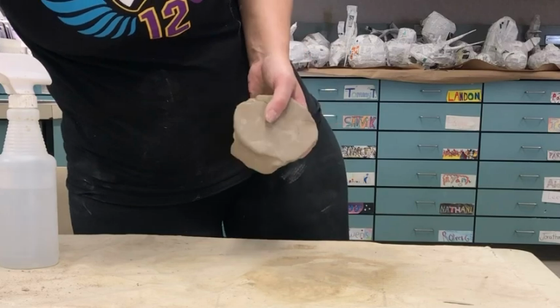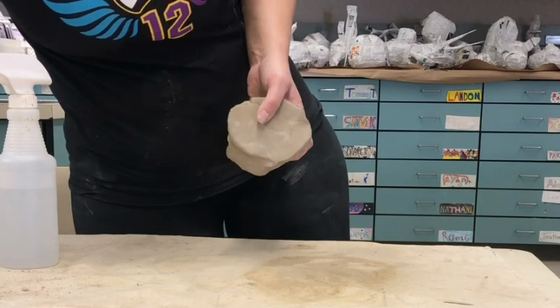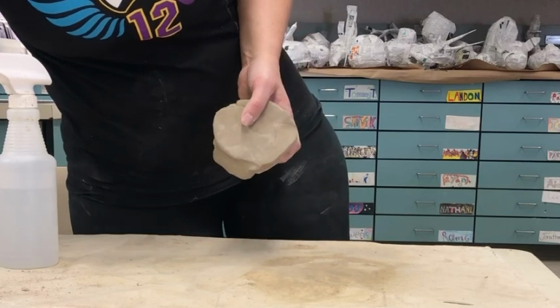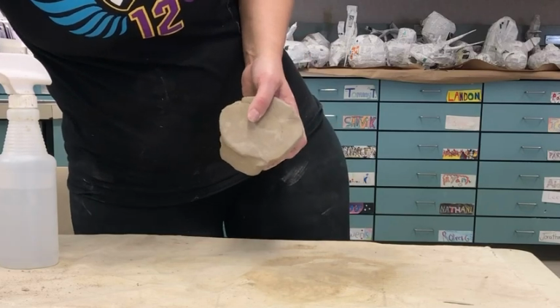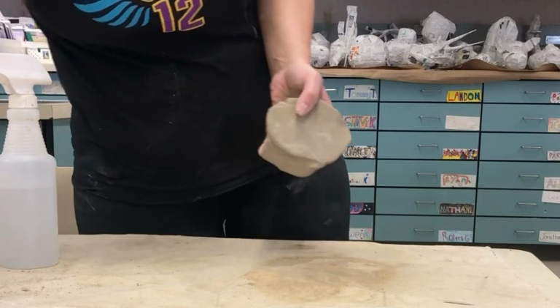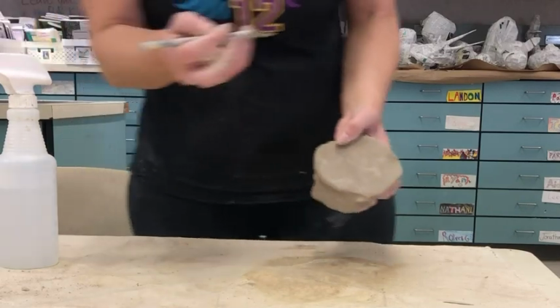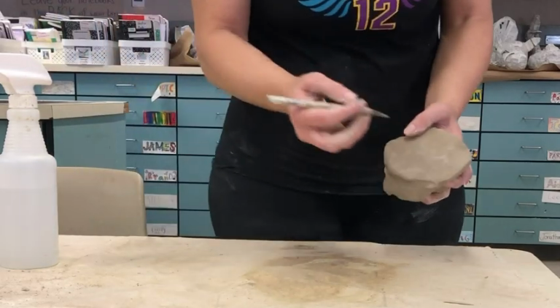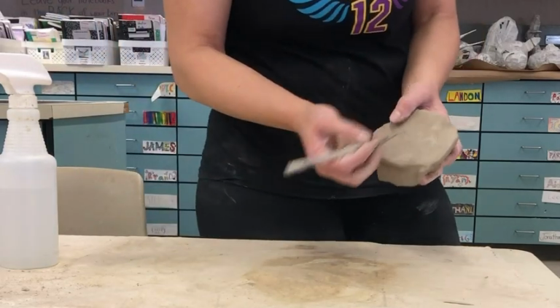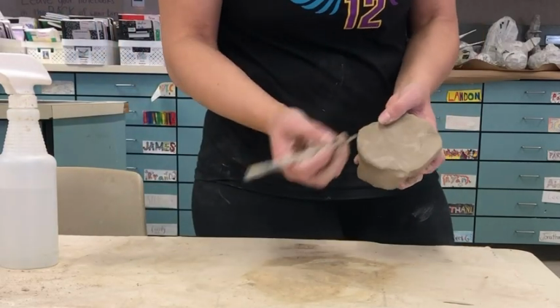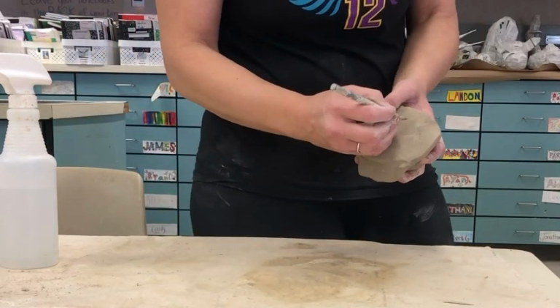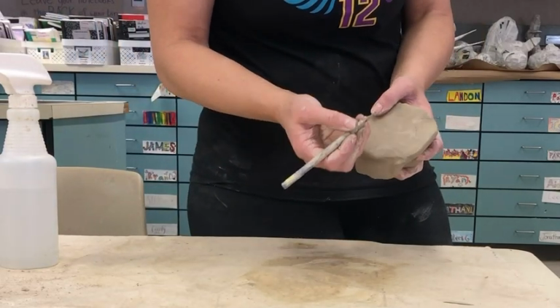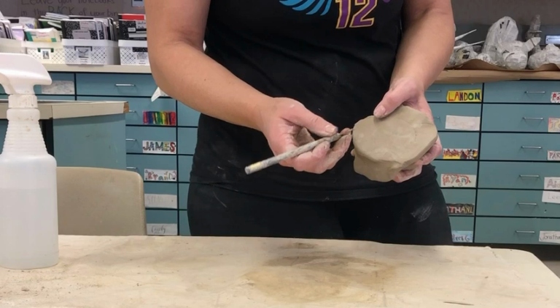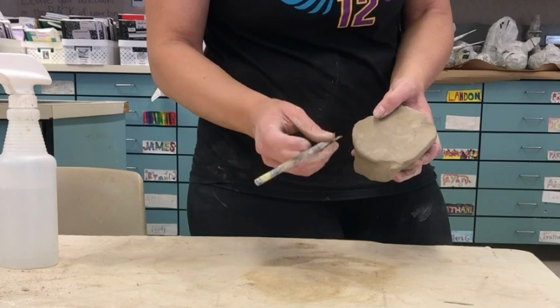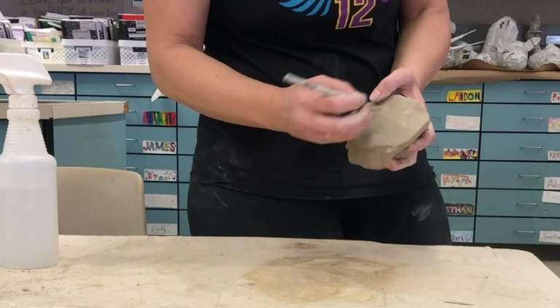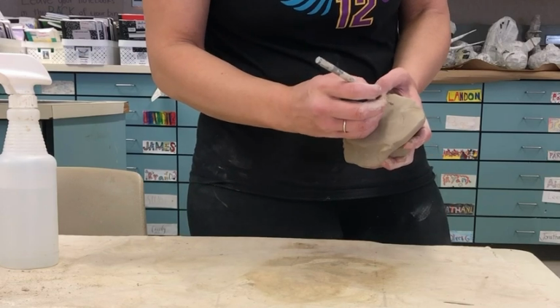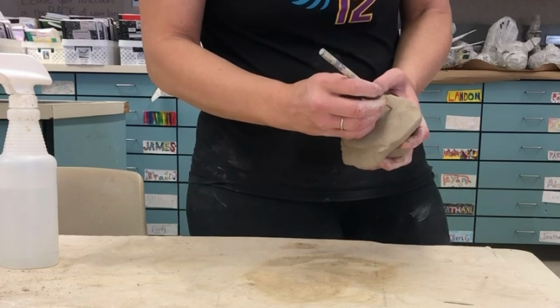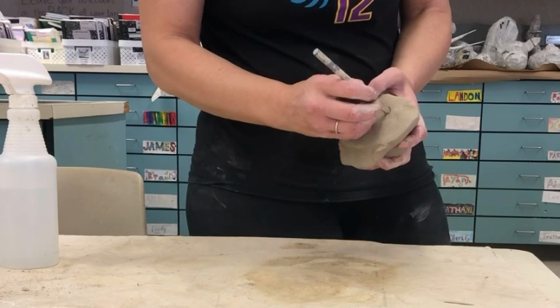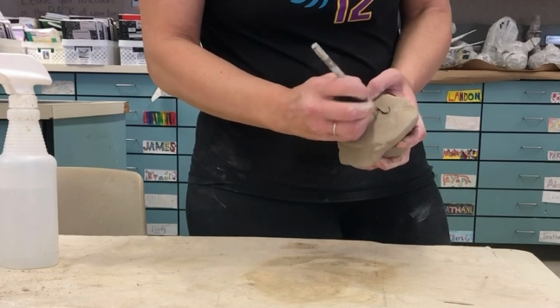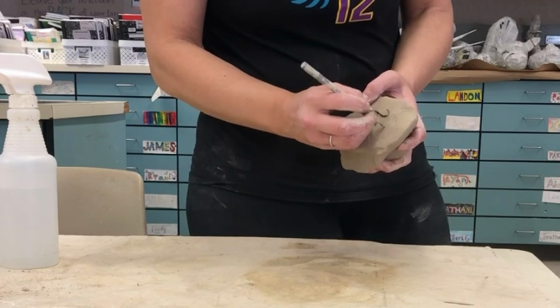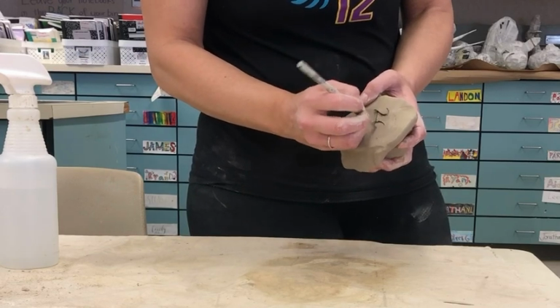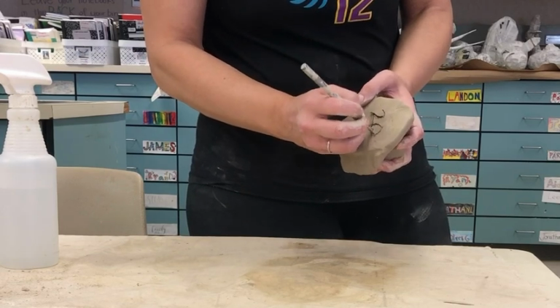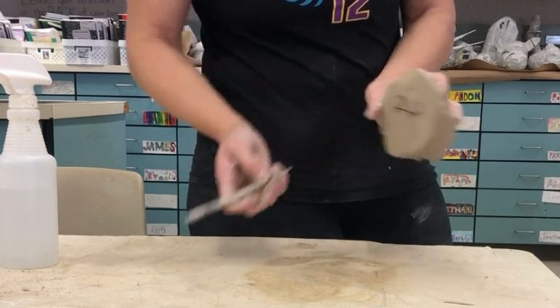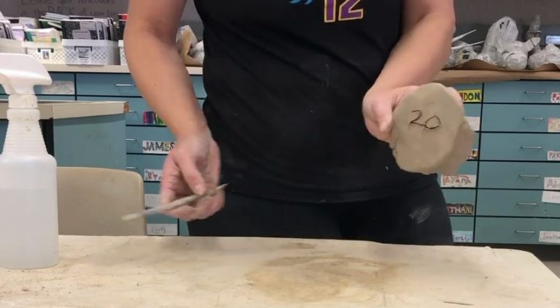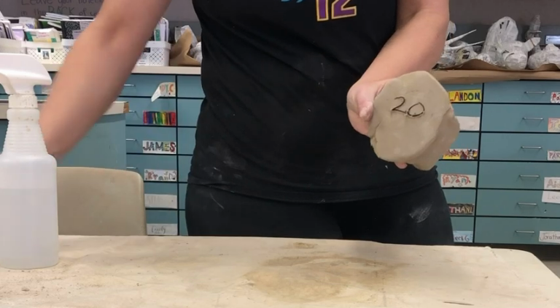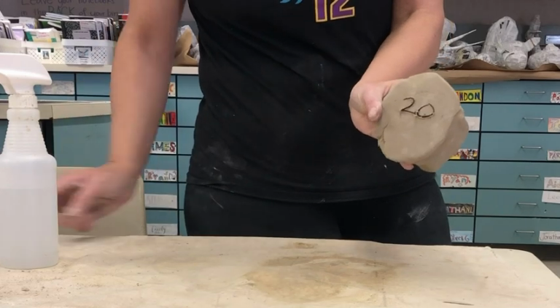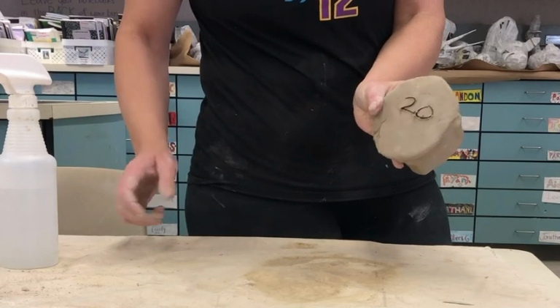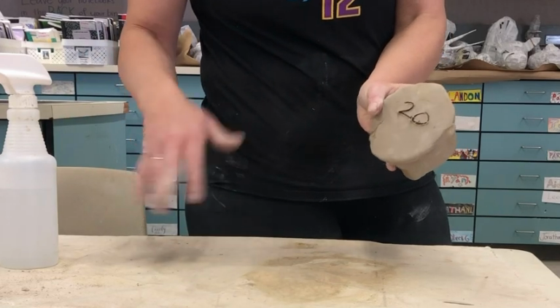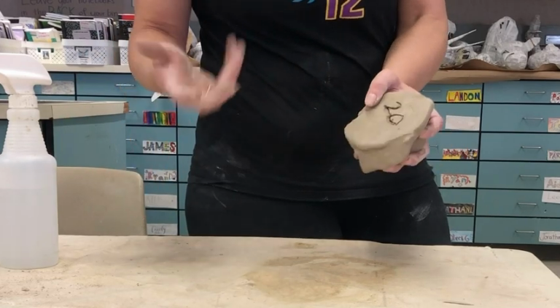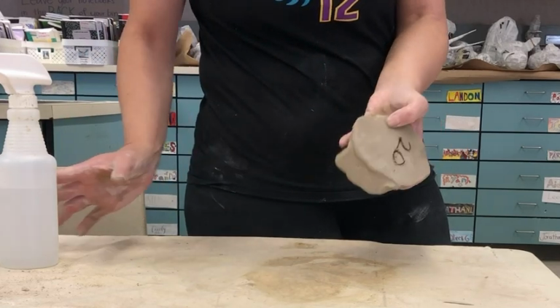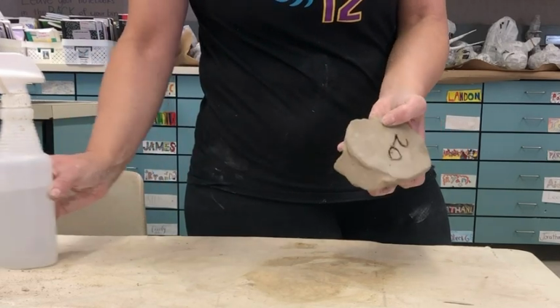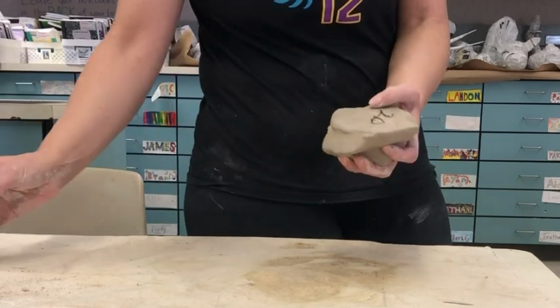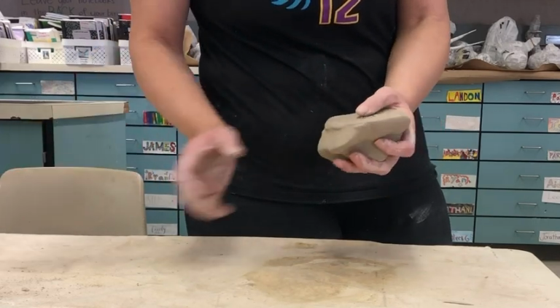You do need to do it for 40 to 50 times. At the end of class, if you don't have time to finish, go ahead and take one of your tools and carve the remaining number into it — say you need to do it another 20 times, carve a 20 into it. That way when you come back the next day you'll remember how many times to wedge.